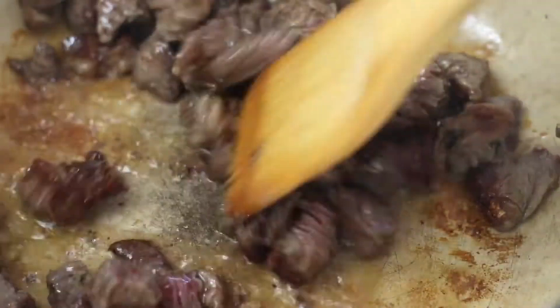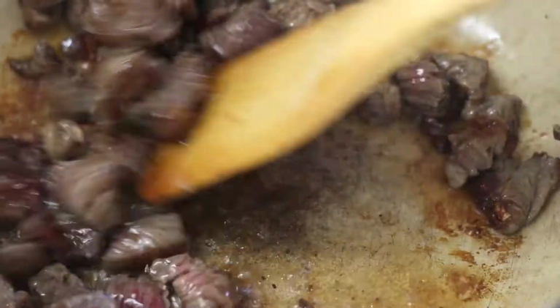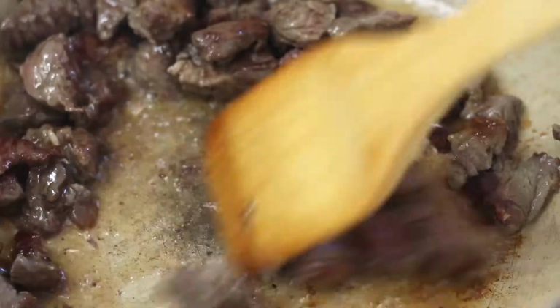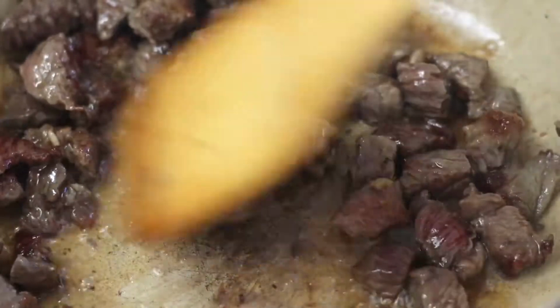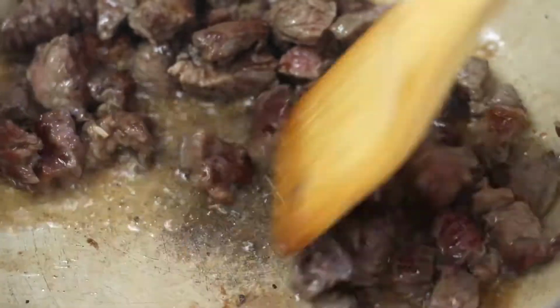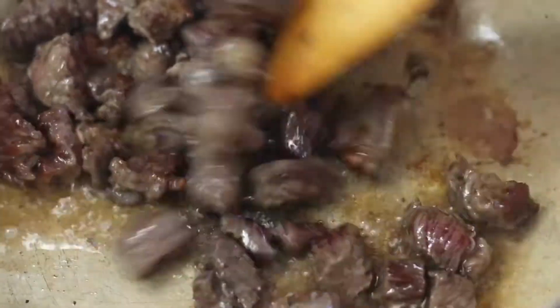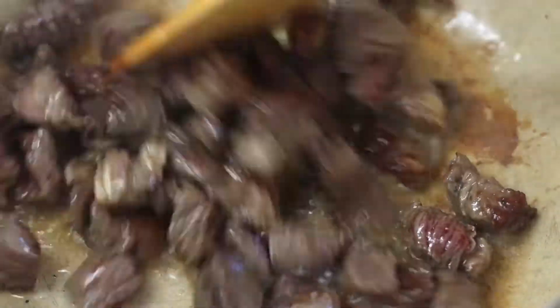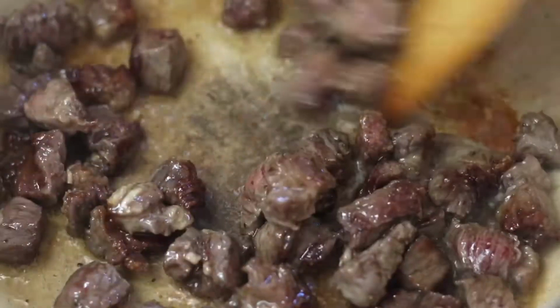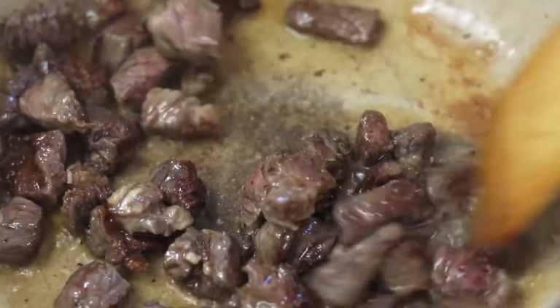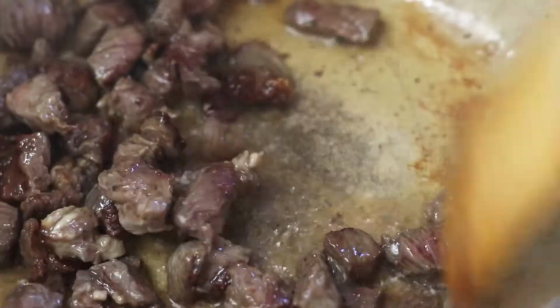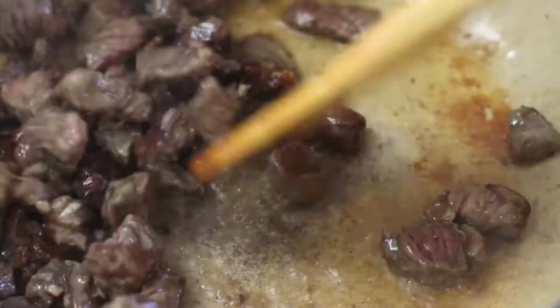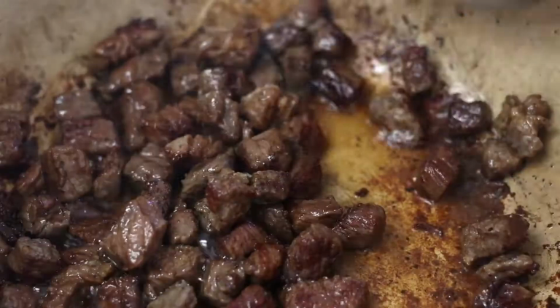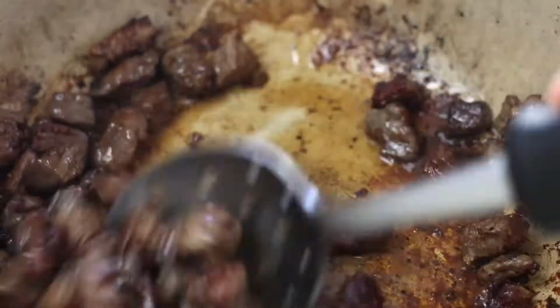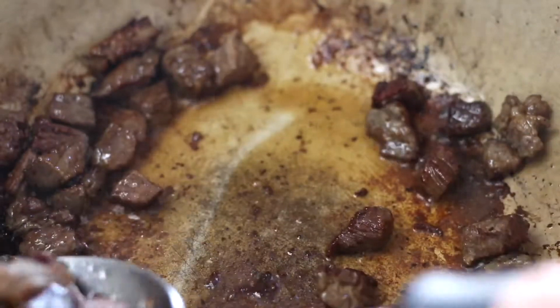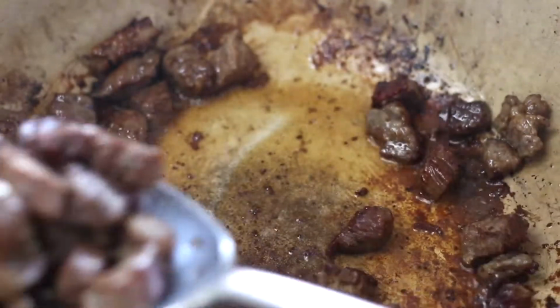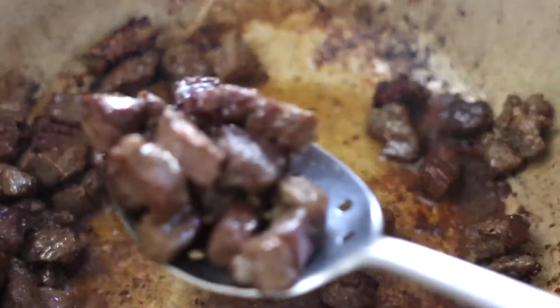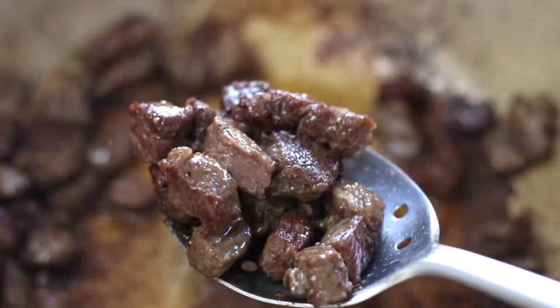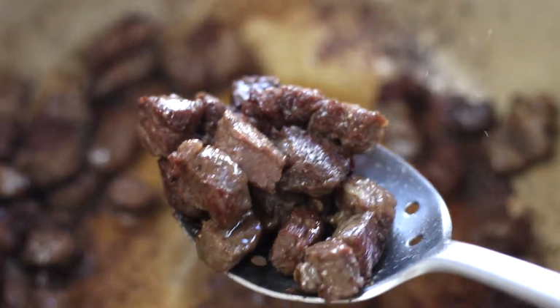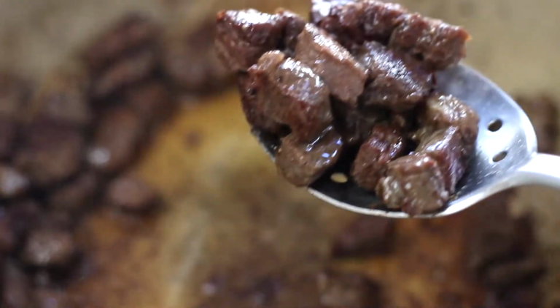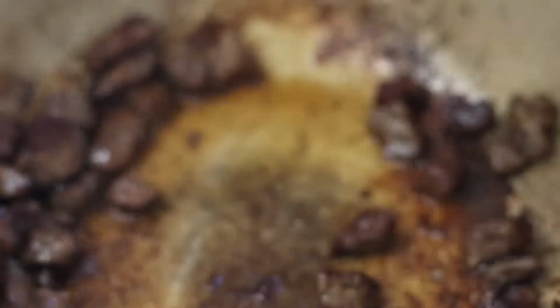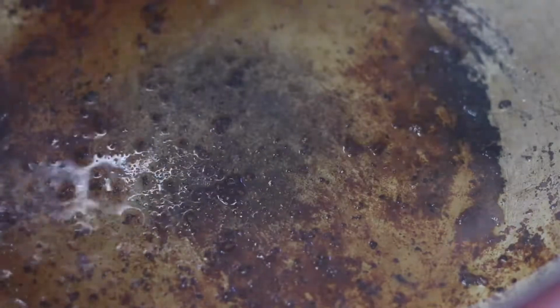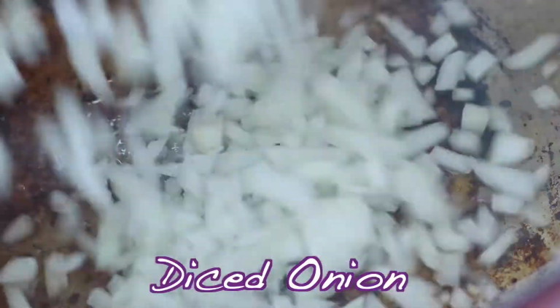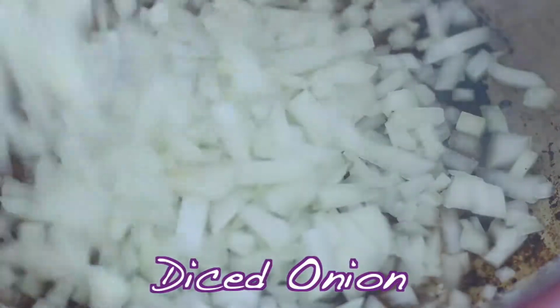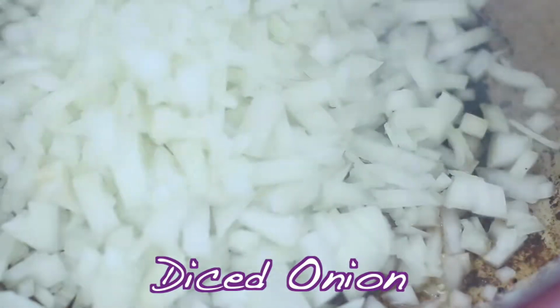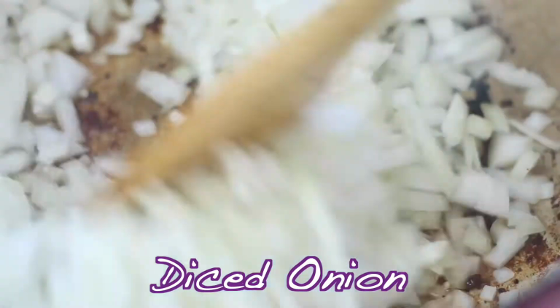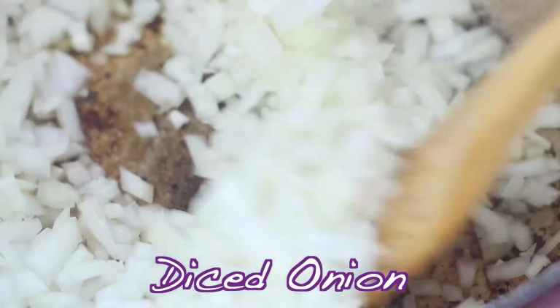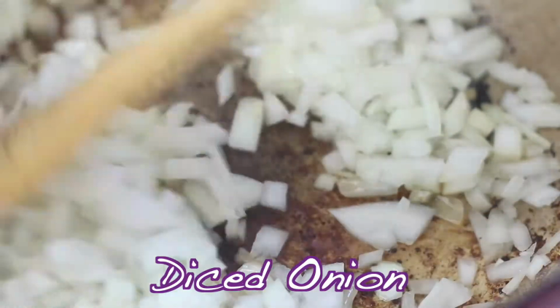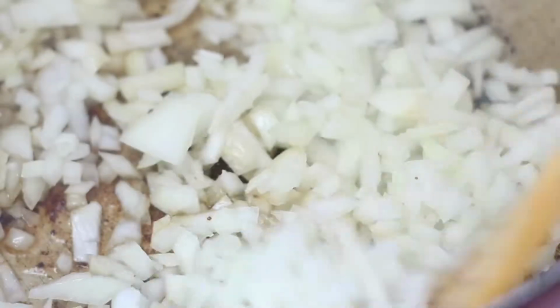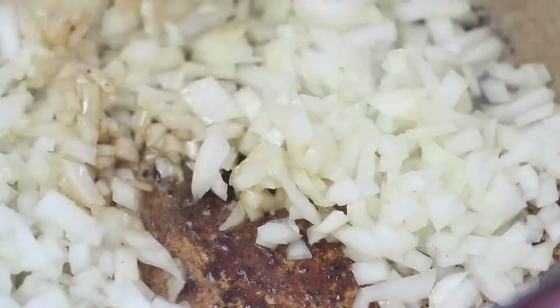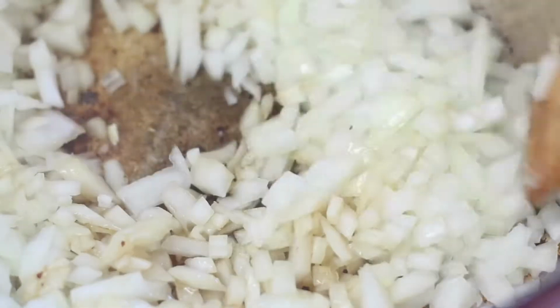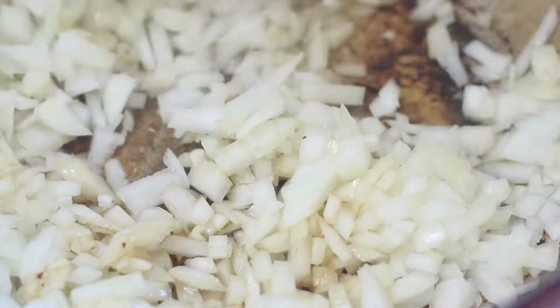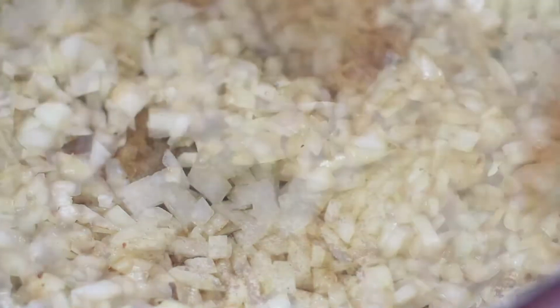Sear the beef over medium-high heat. You will know the pan is ready when you see the oil shimmering. Remove the beef and sauté the onions in the beef drippings. All the crusty brown bits add great flavor to the soup.